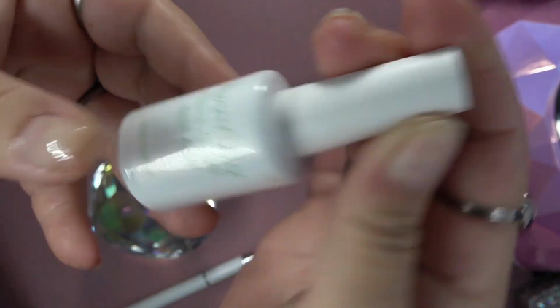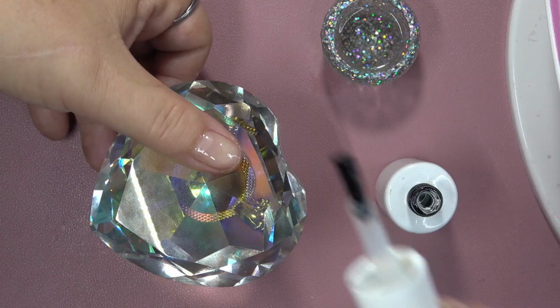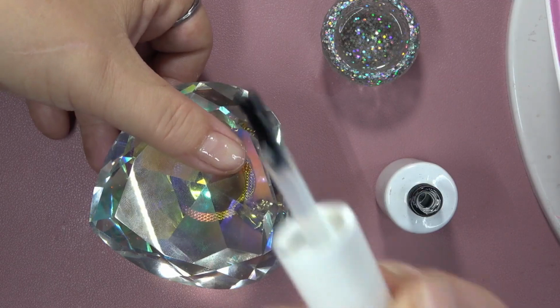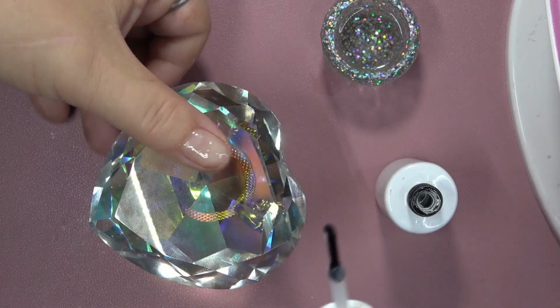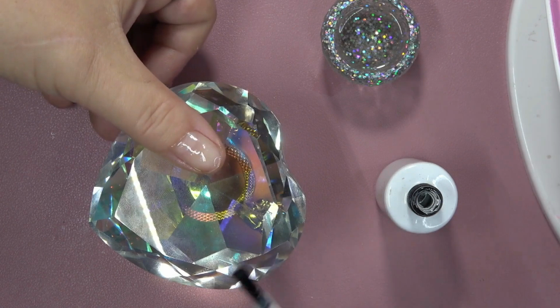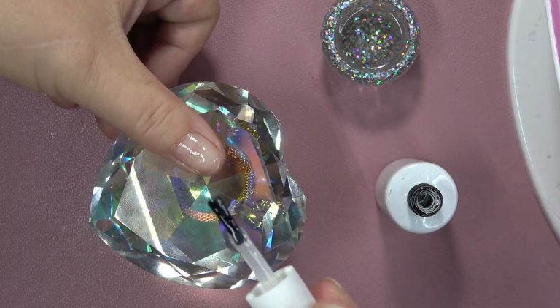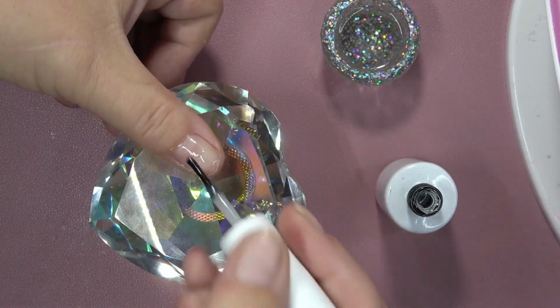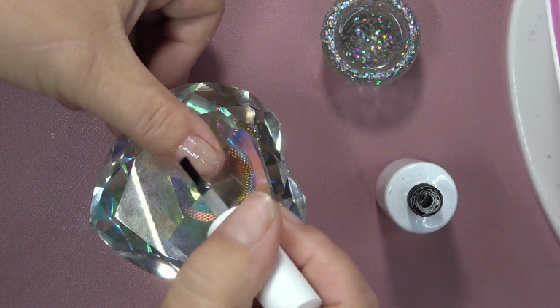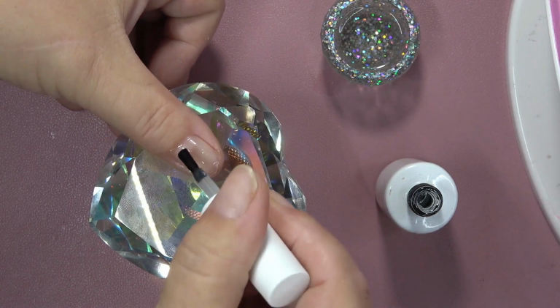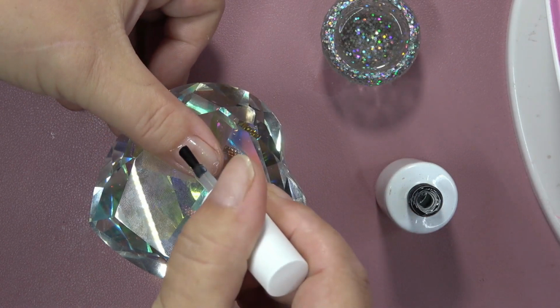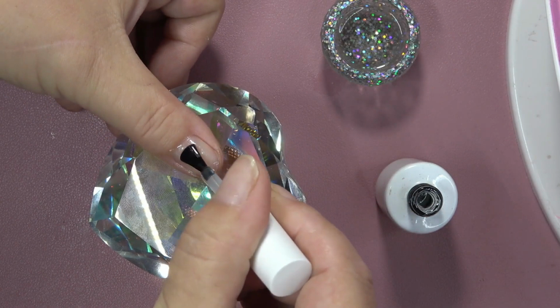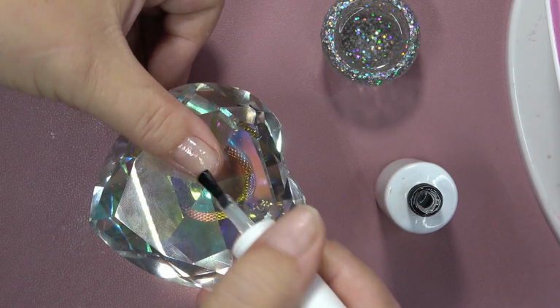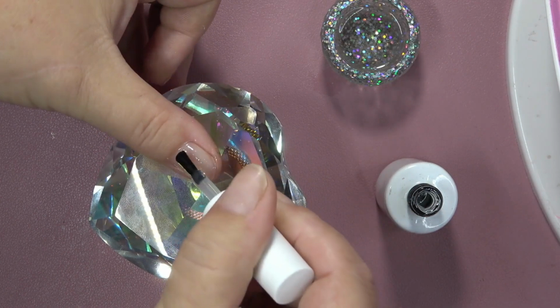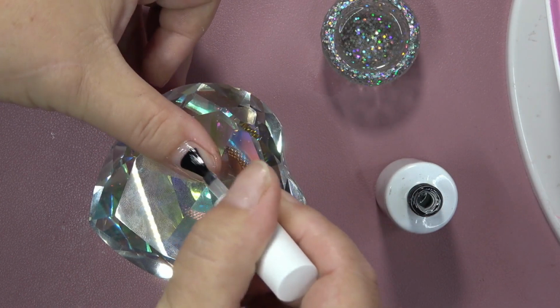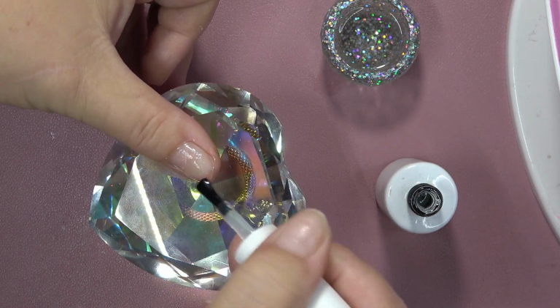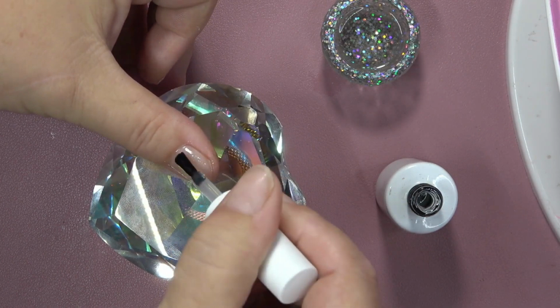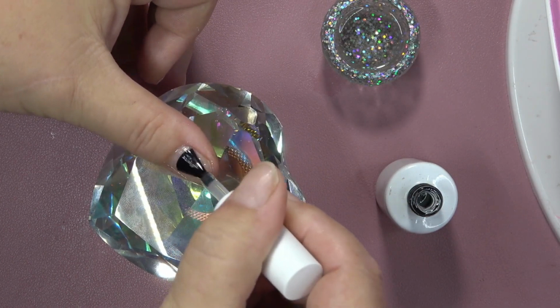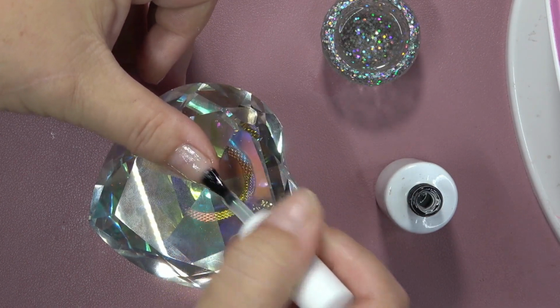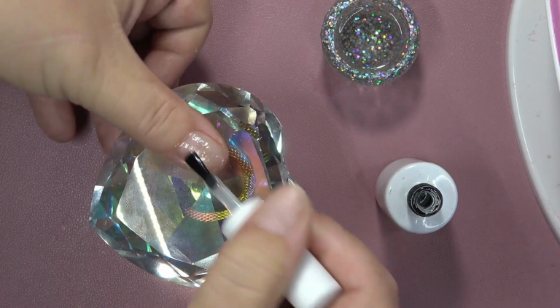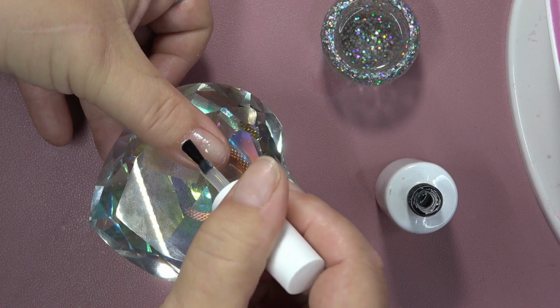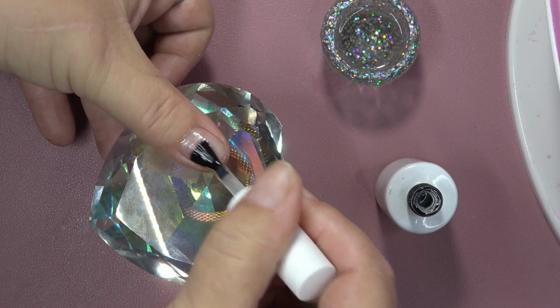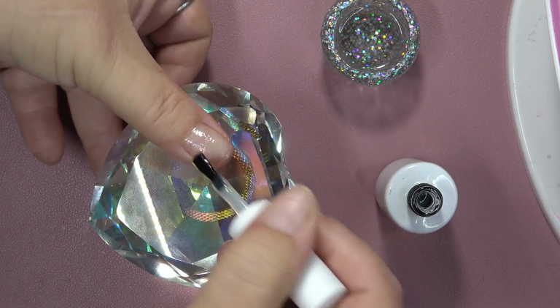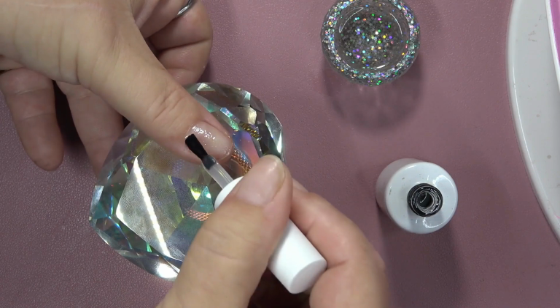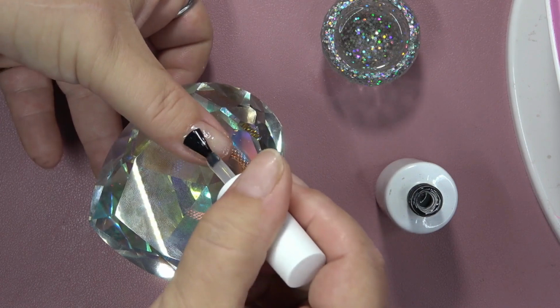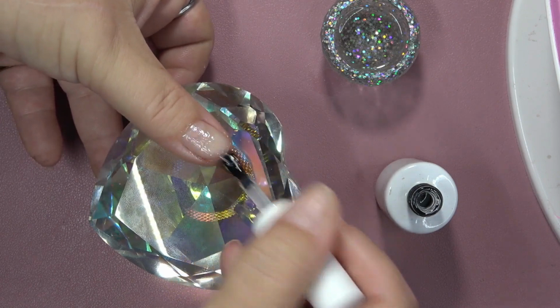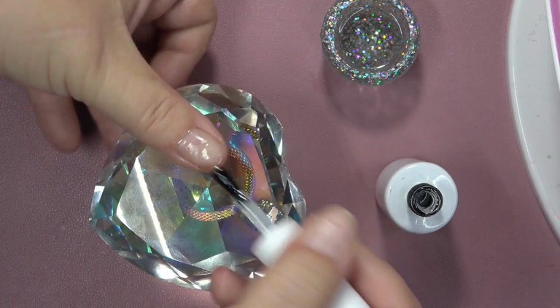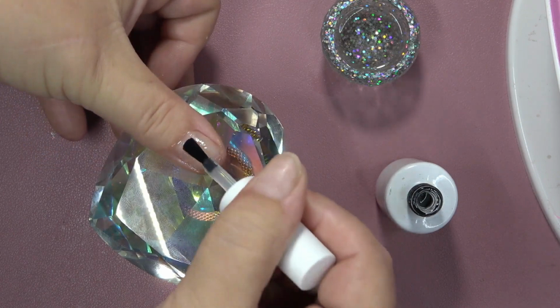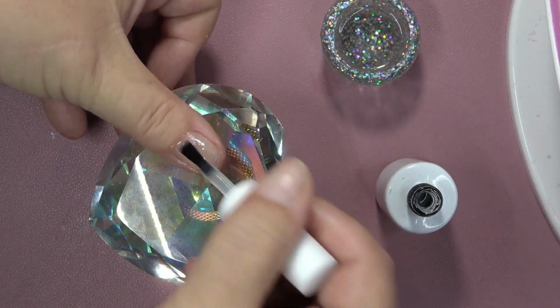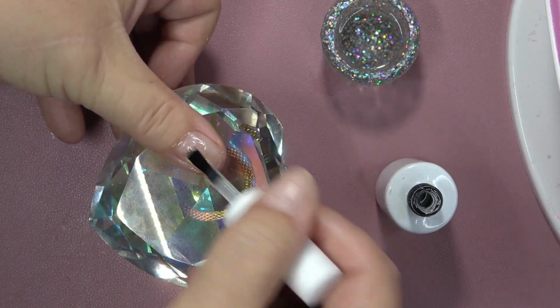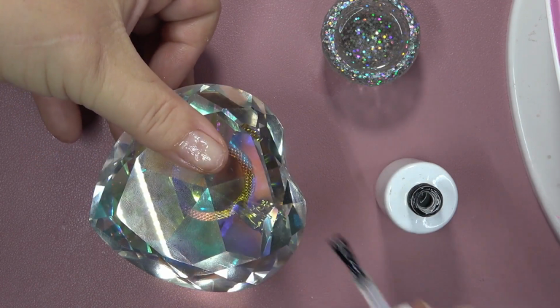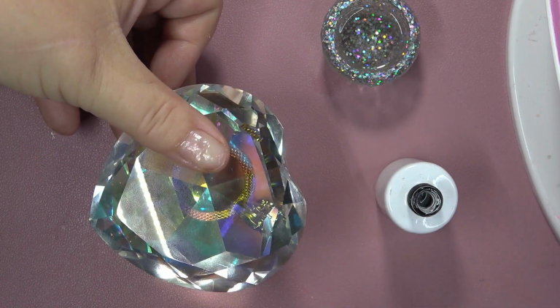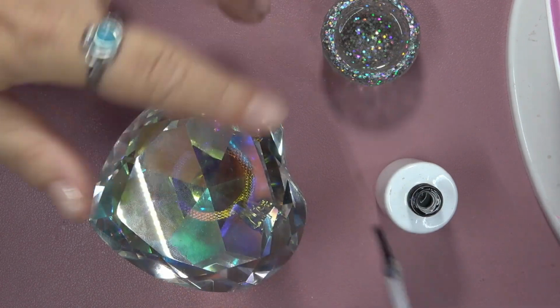You're just going to lather it on those nails. If it gets in the cuticle, no problem — it's cuticle oil. If anything, it's really good for your nails.